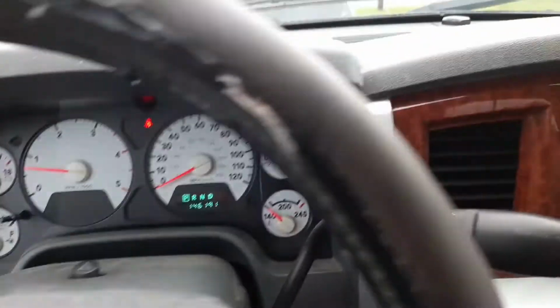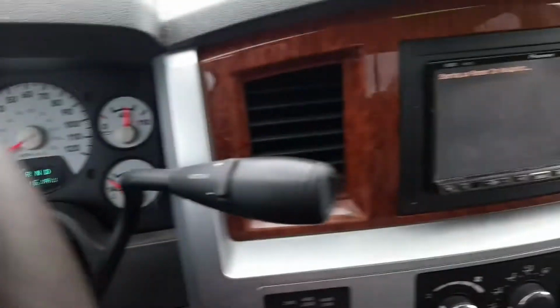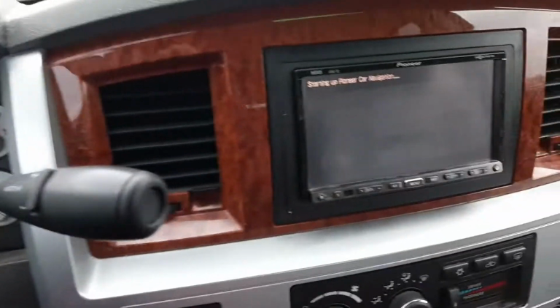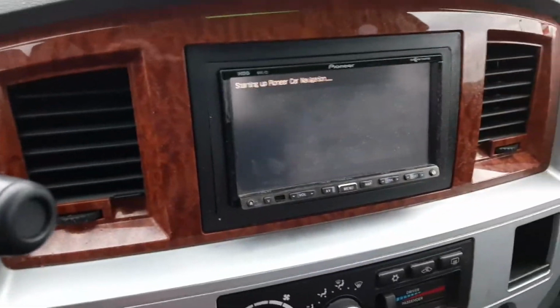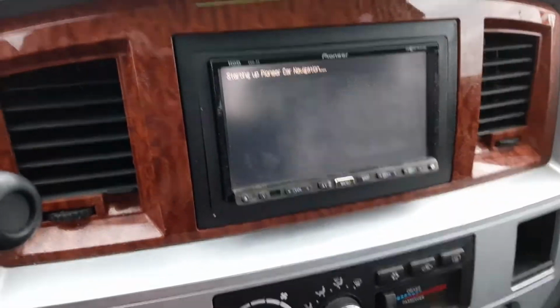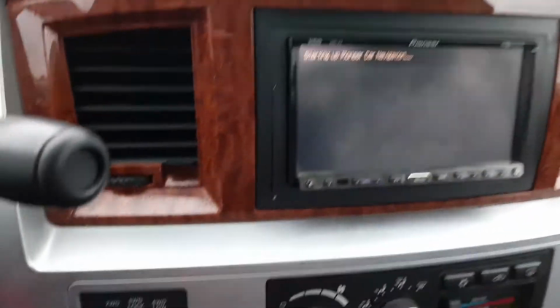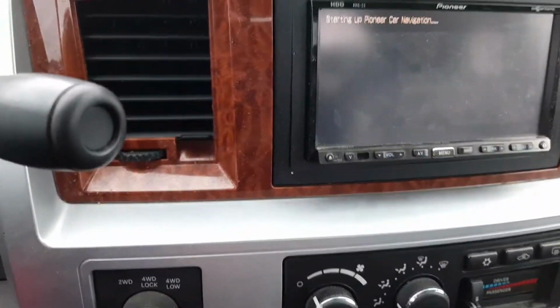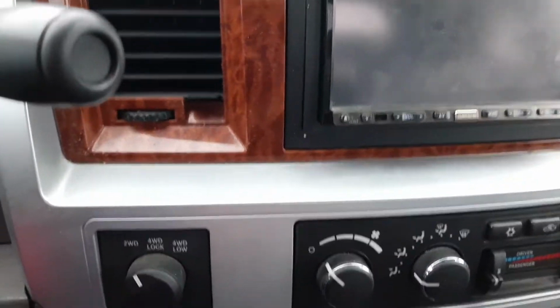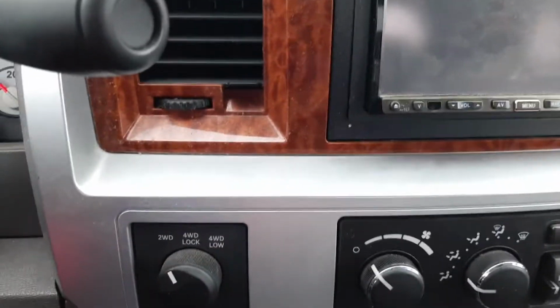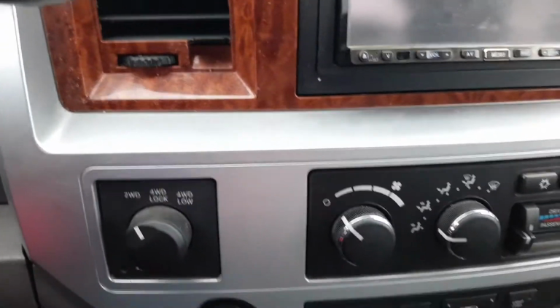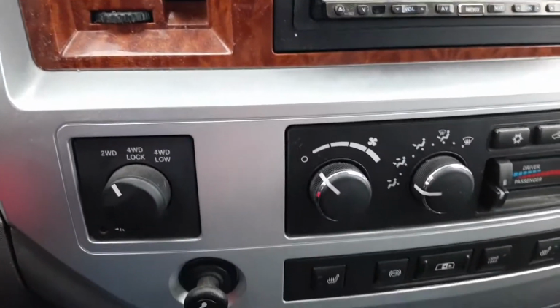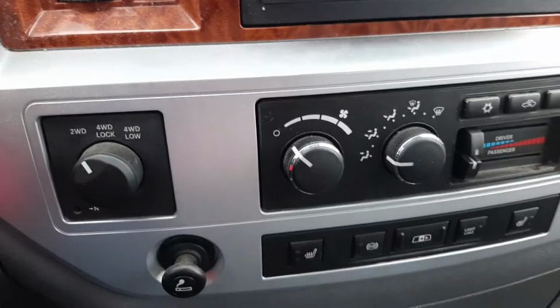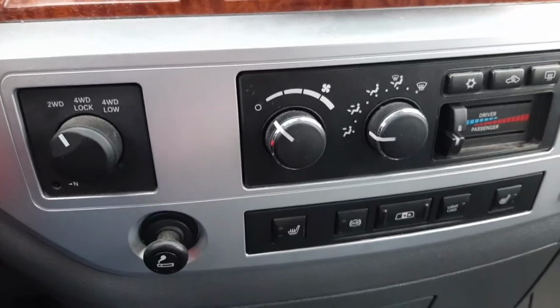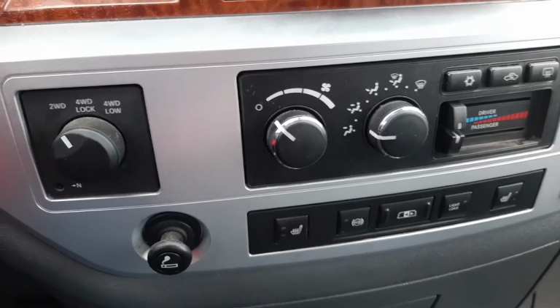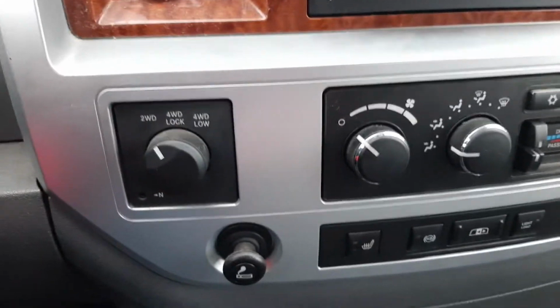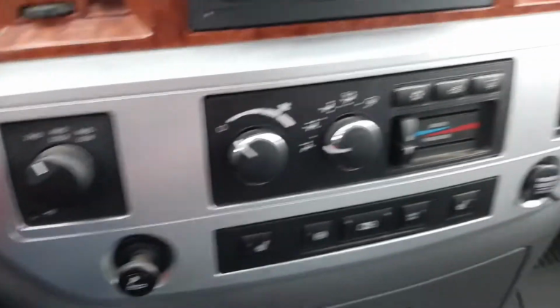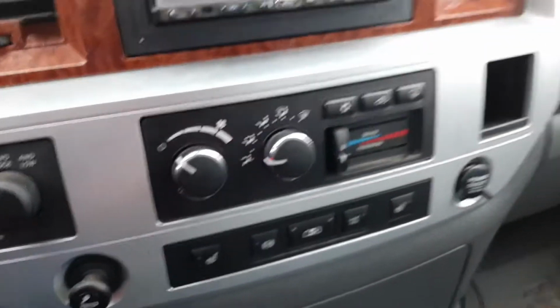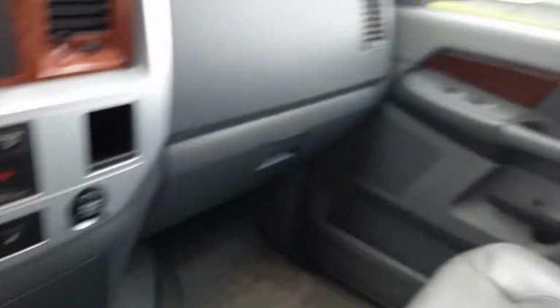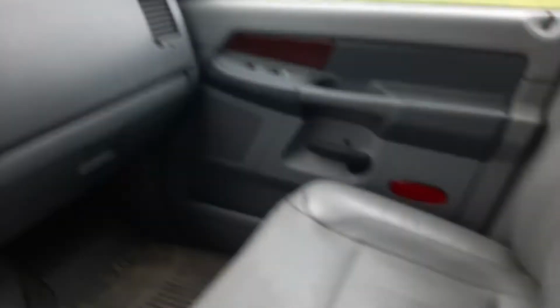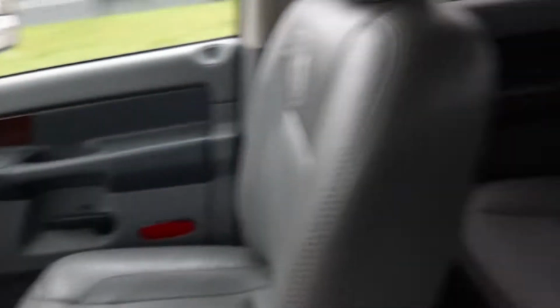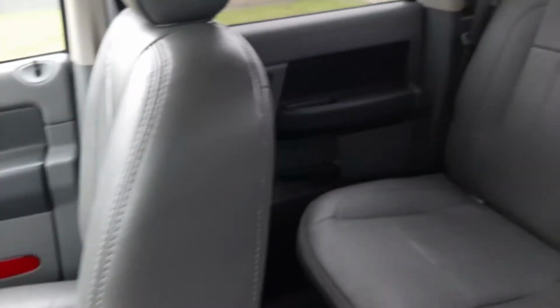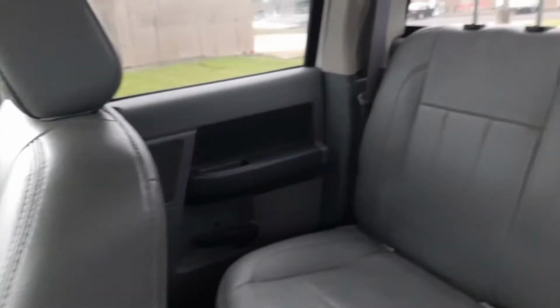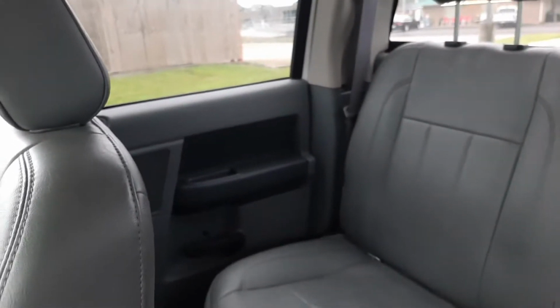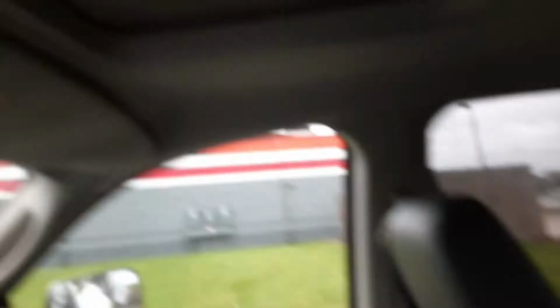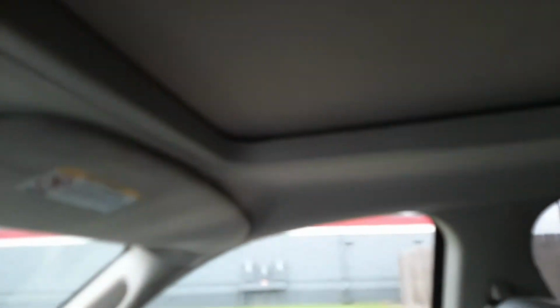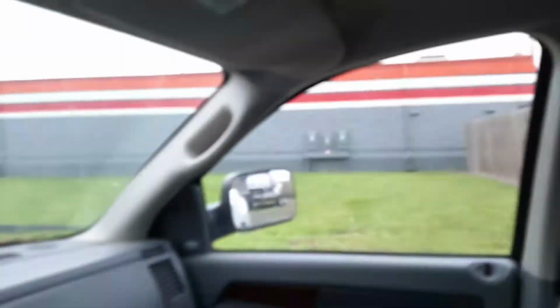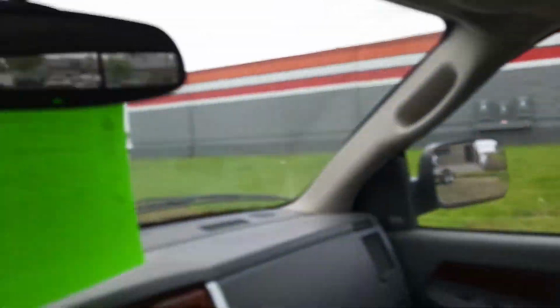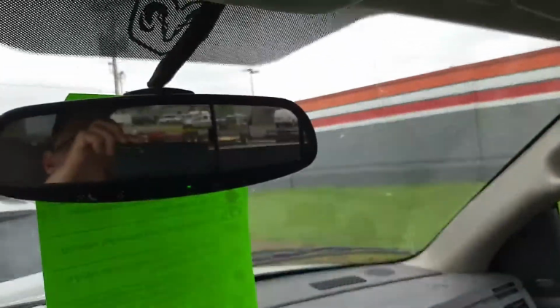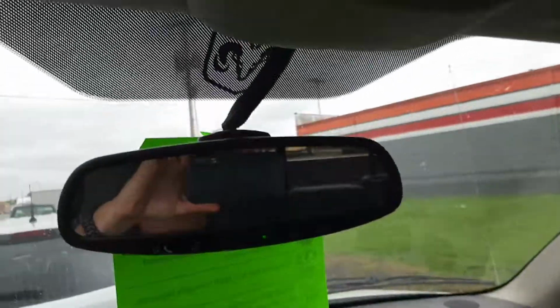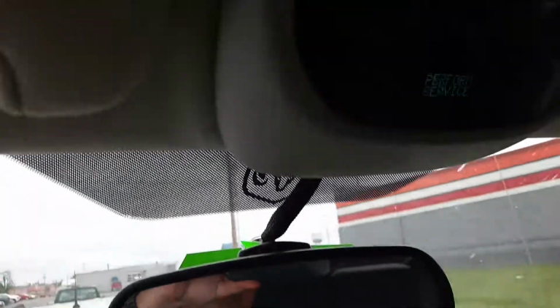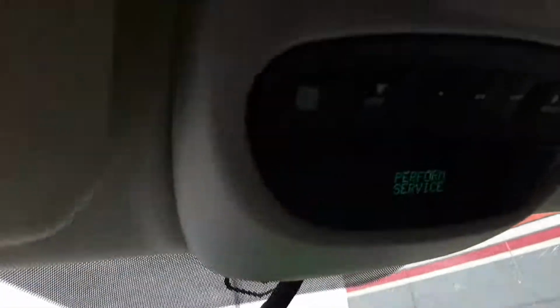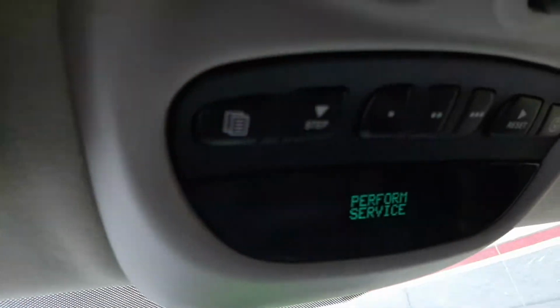It does have a different Pioneer headset on it, heated seats, four-wheel drive right there, power outlet. It is a double cab, sunroof. It does have the home link.